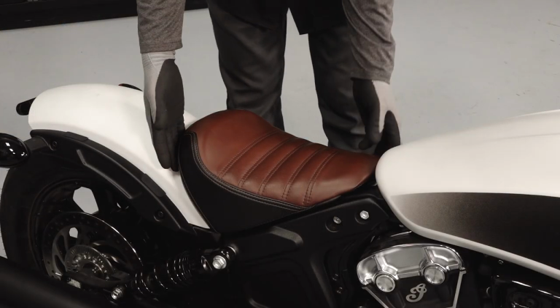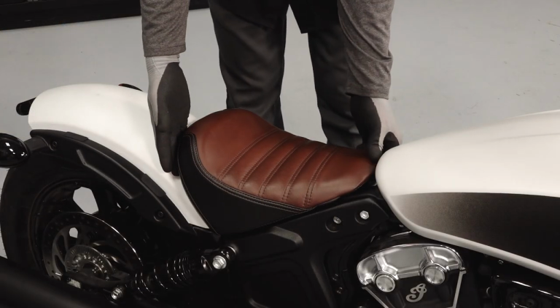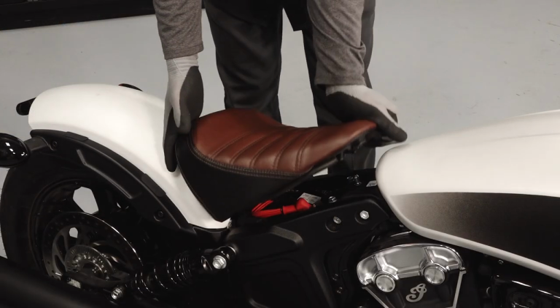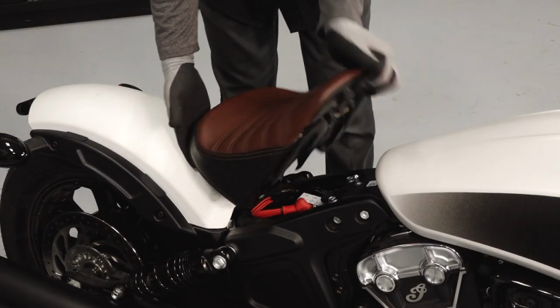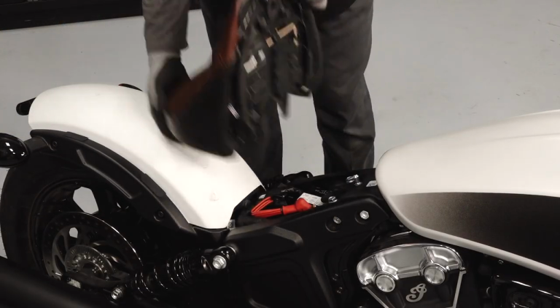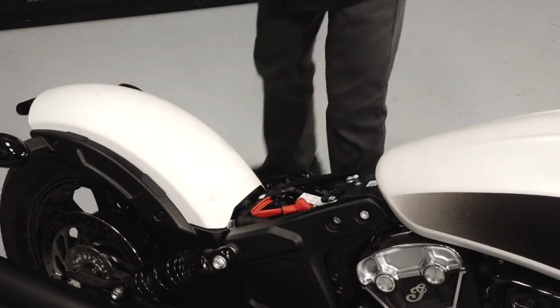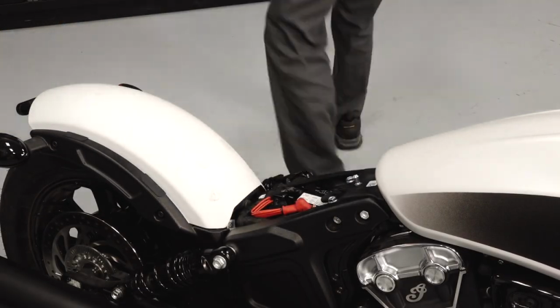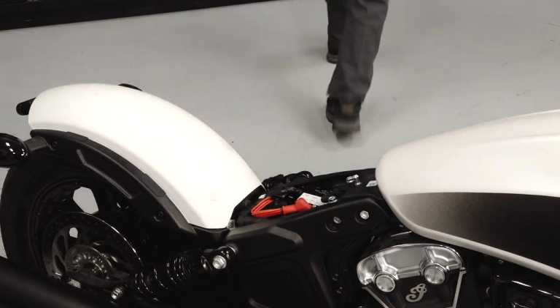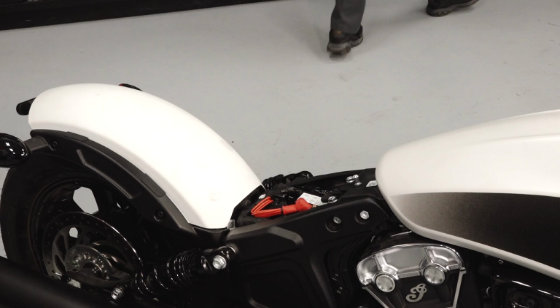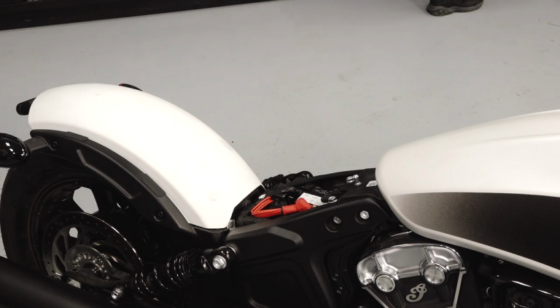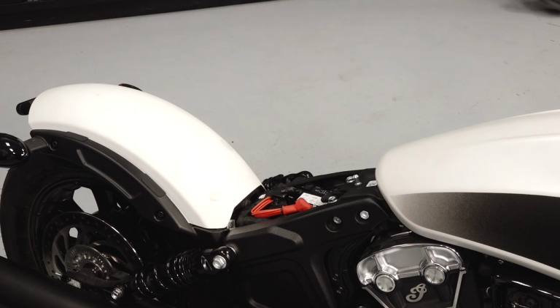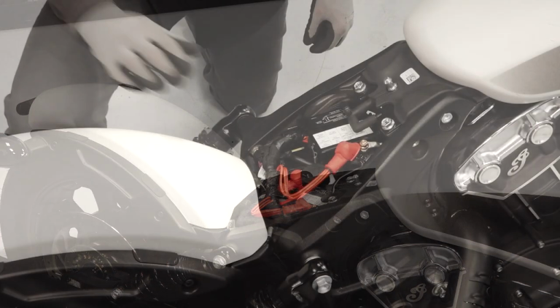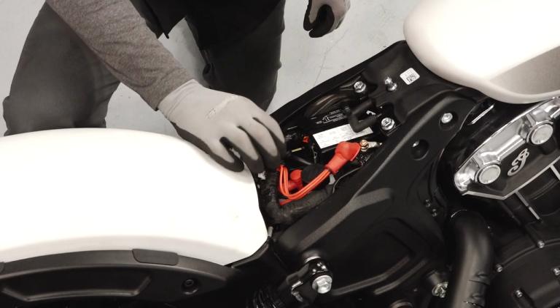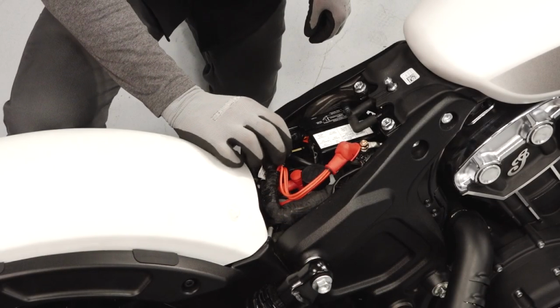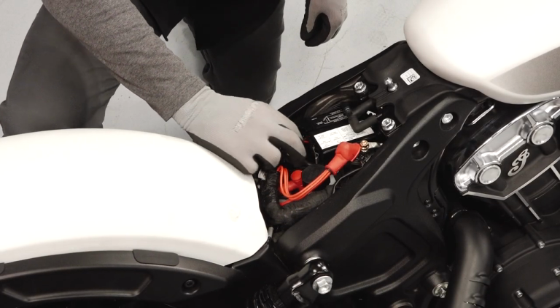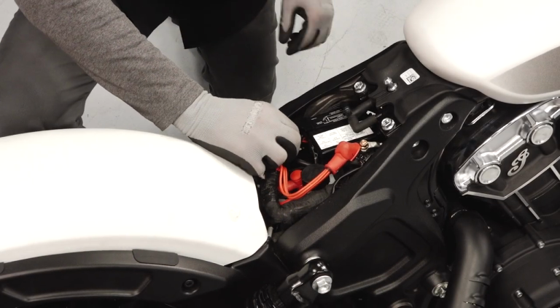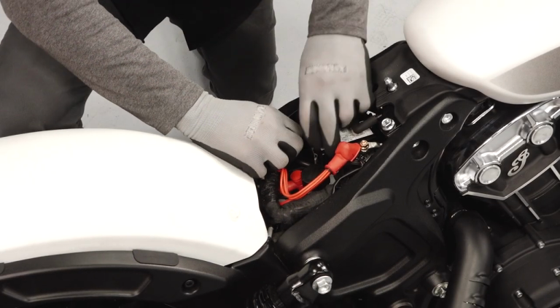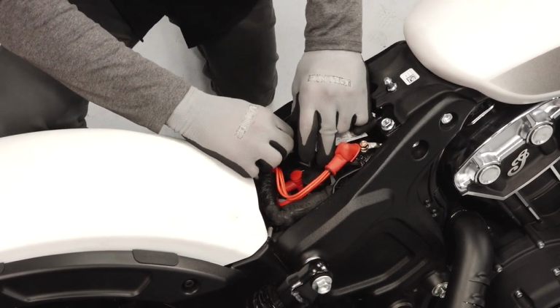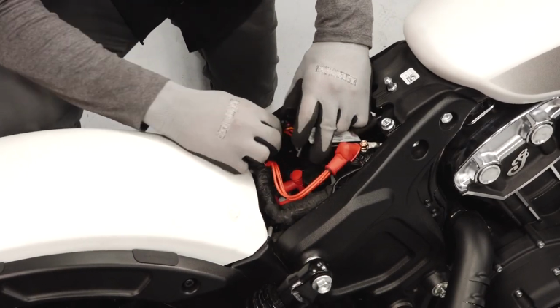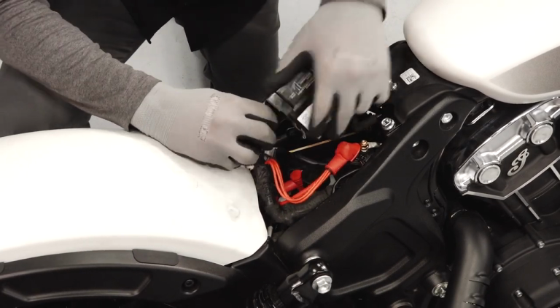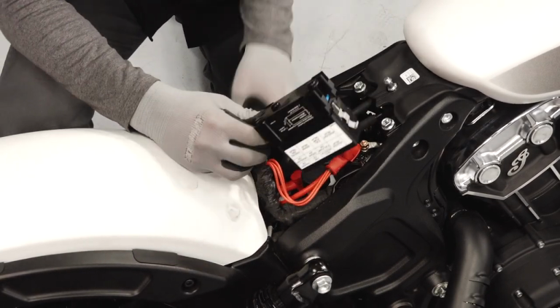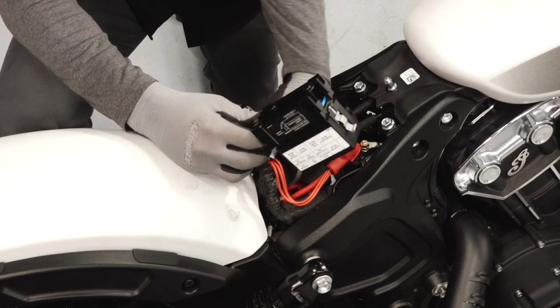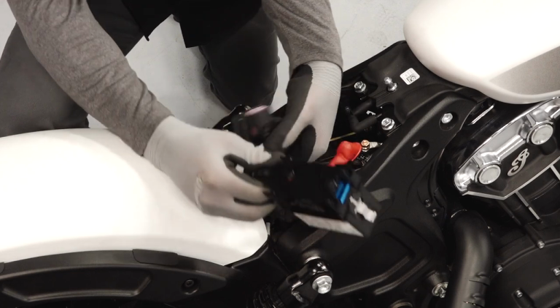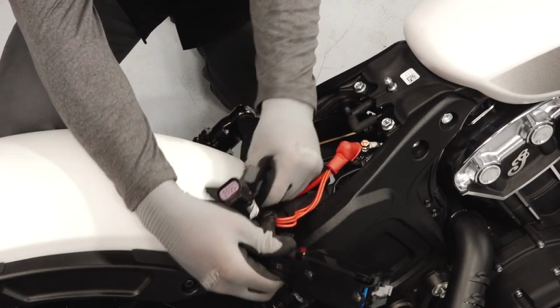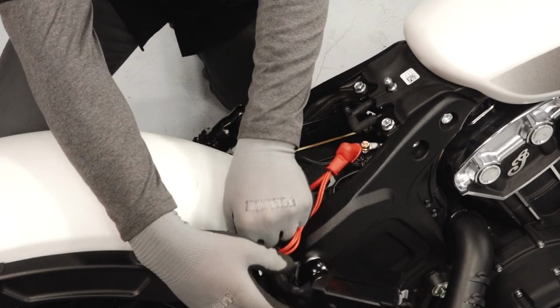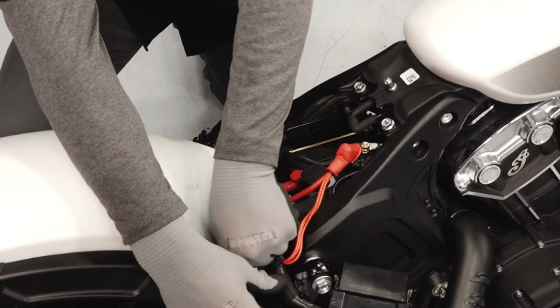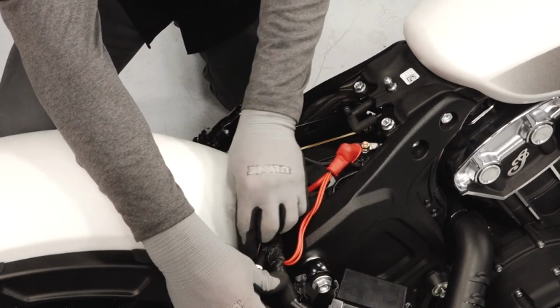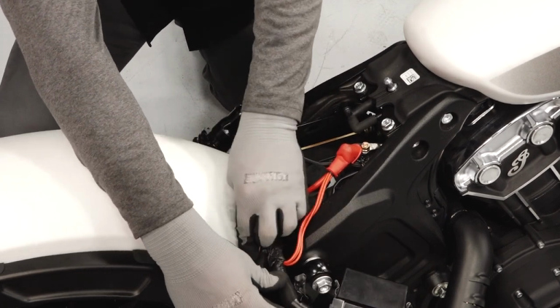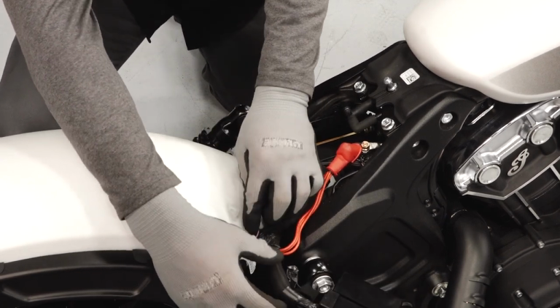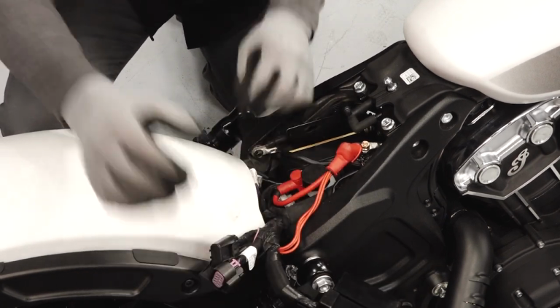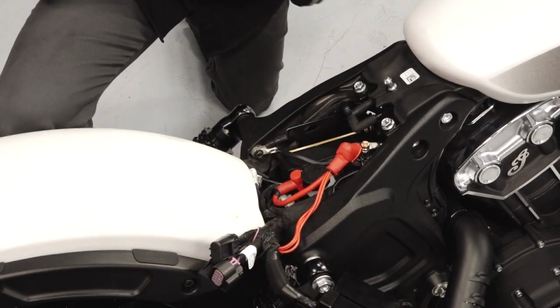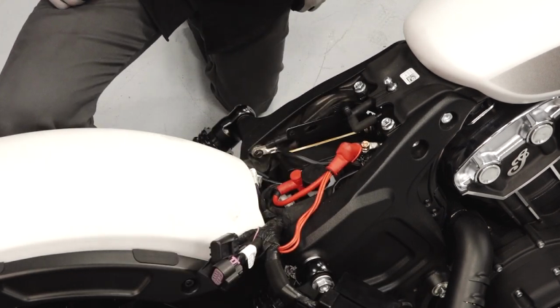The seat removal process varies by model — remove the seat per your owner's manual guidelines. Then press the fuse box release tab inward and slide the fuse box rearward to remove it from the bracket. Position the fuse box out of the way.